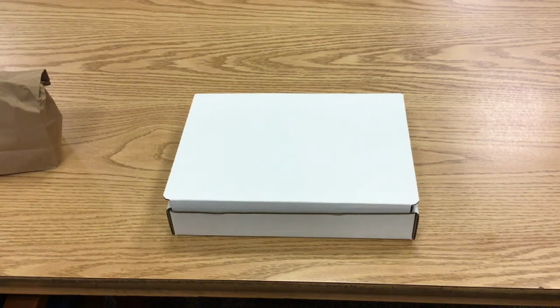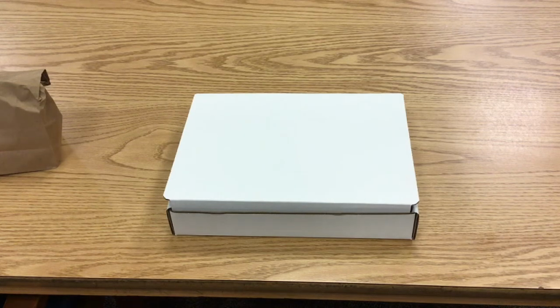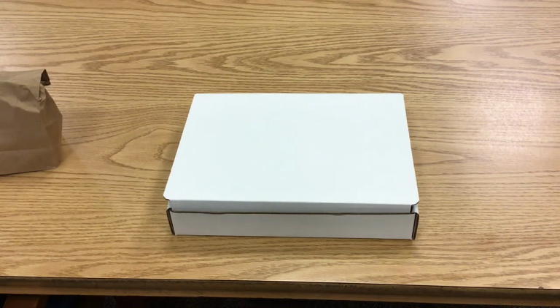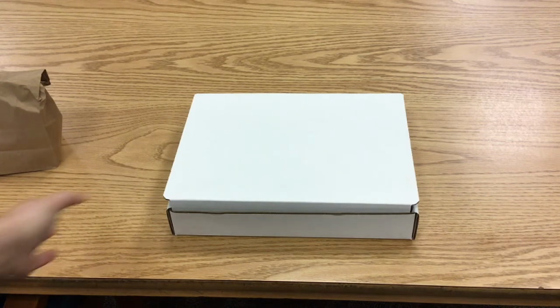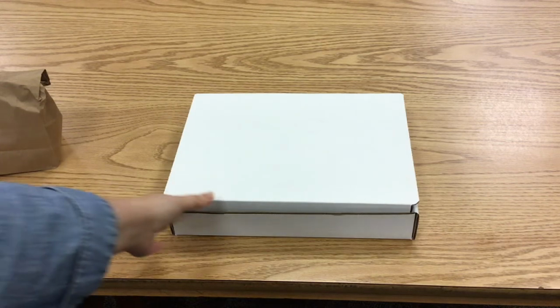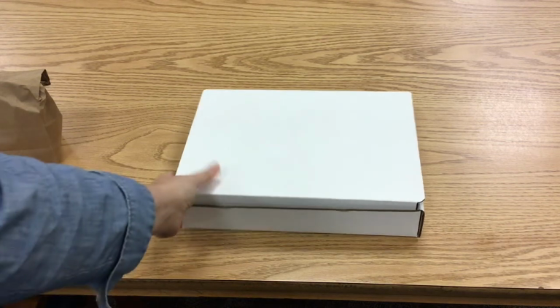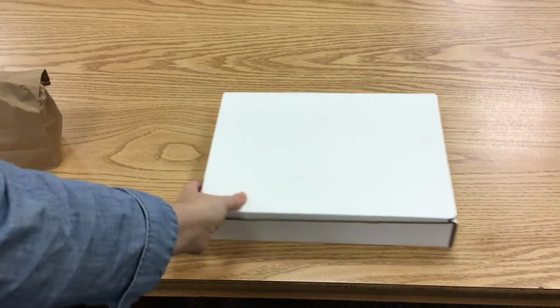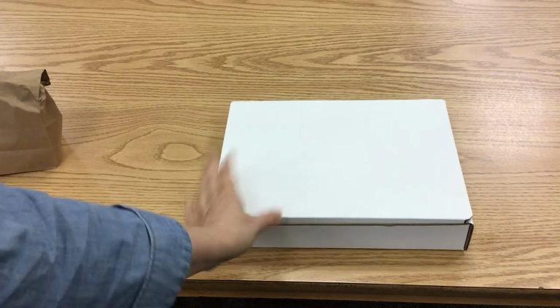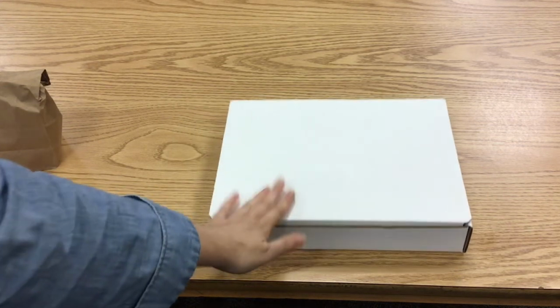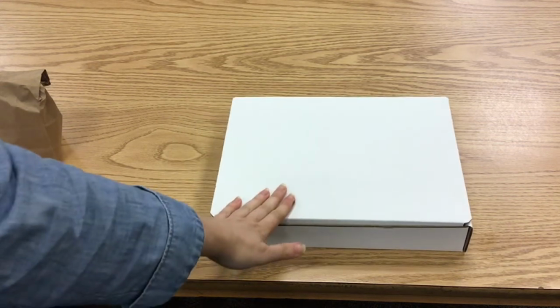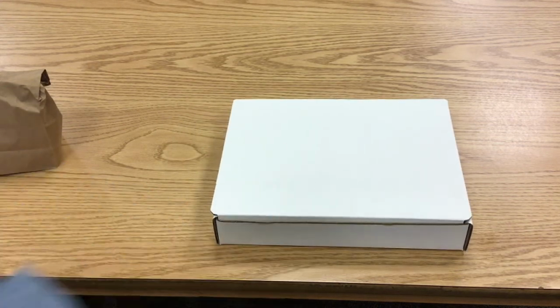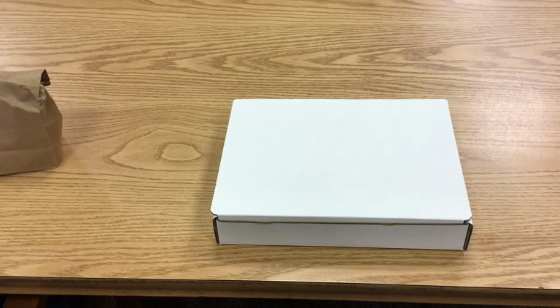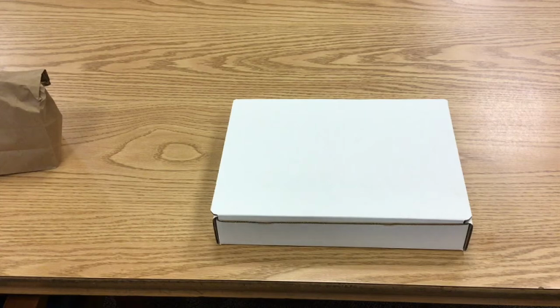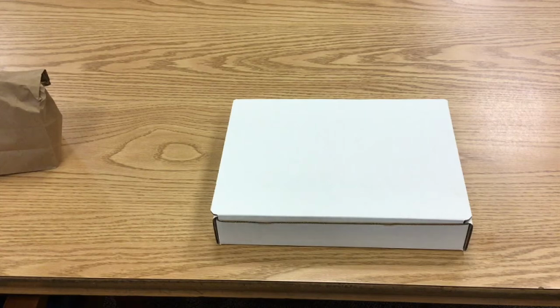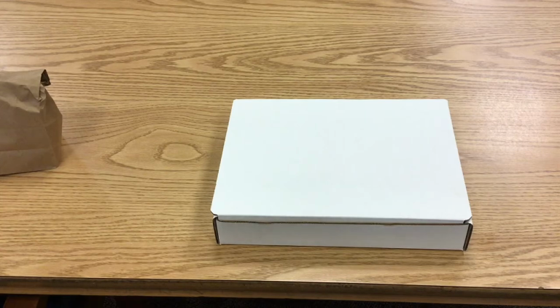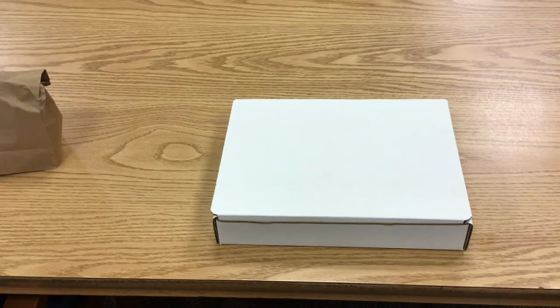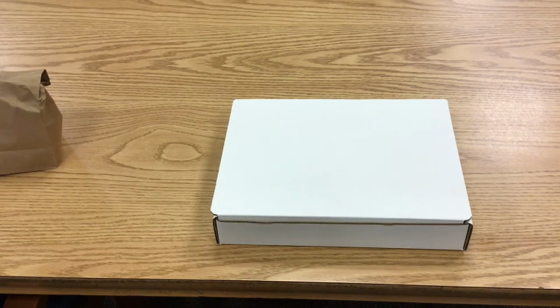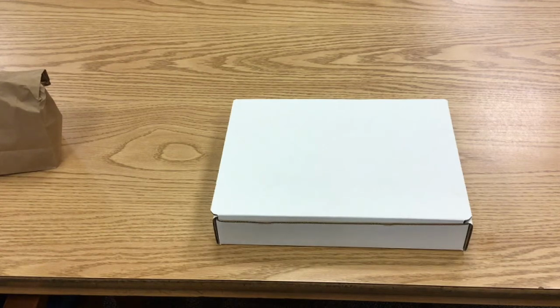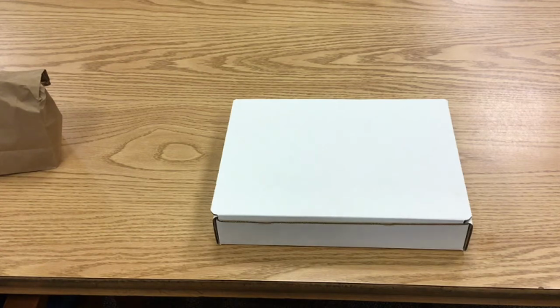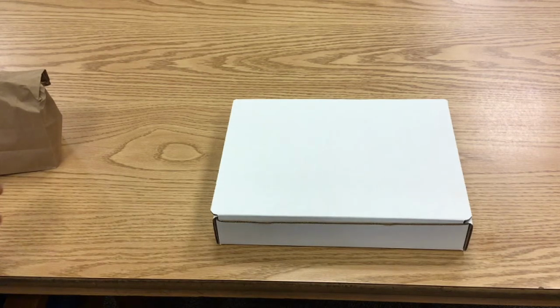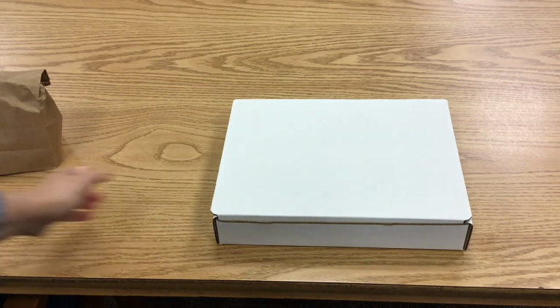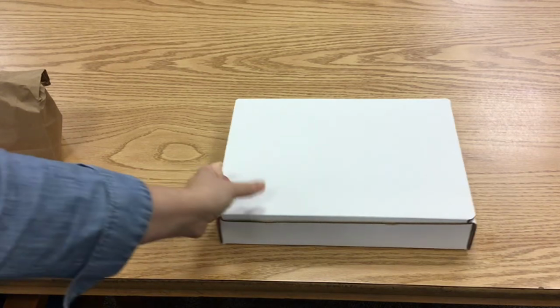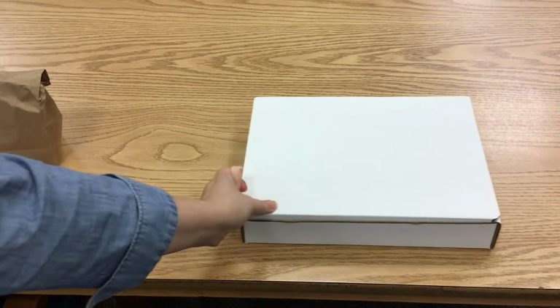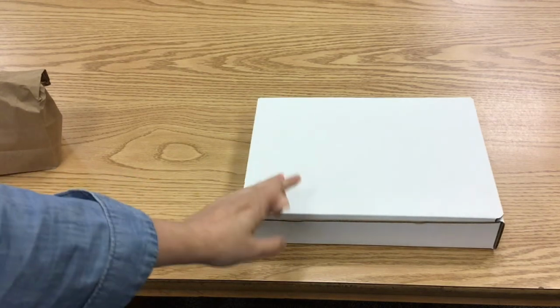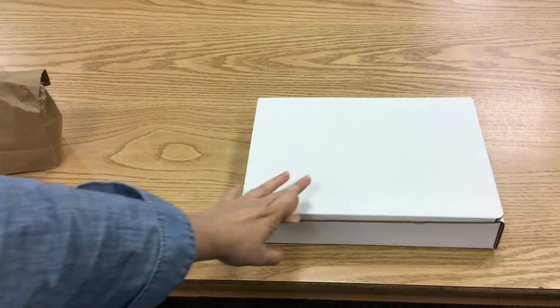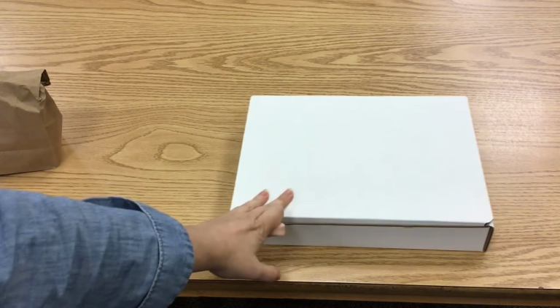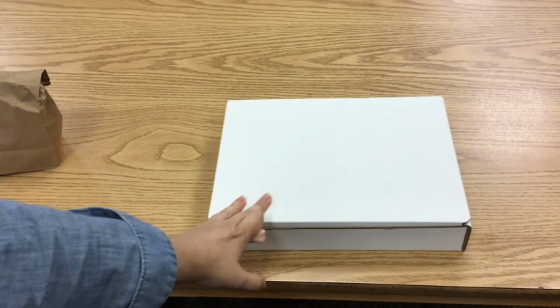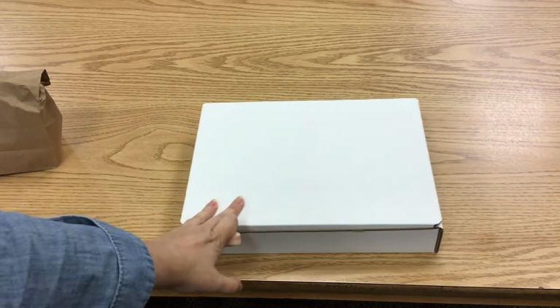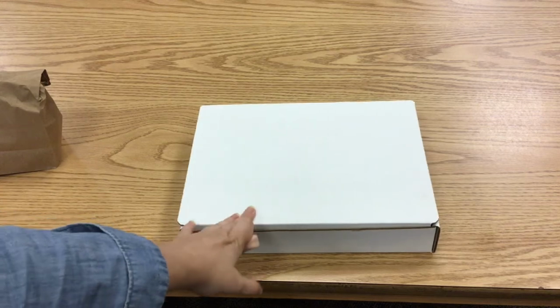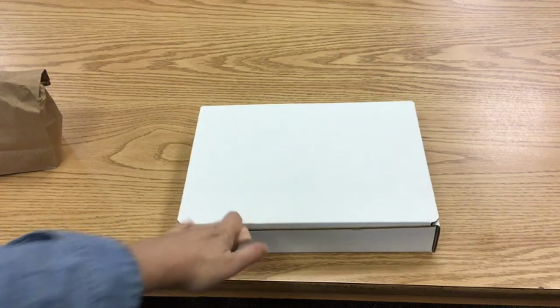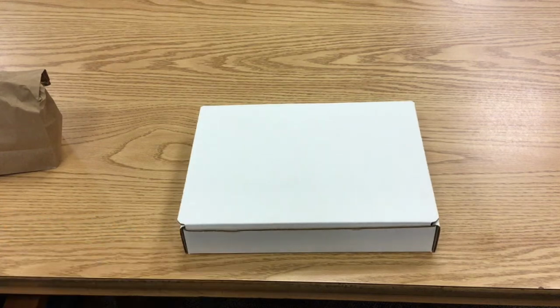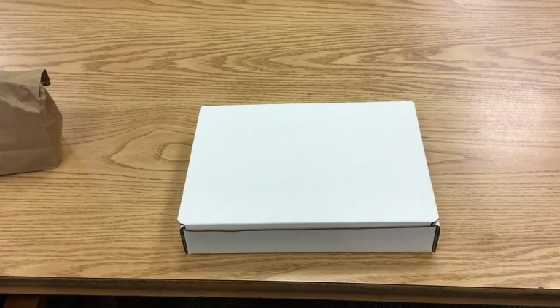Hello and welcome to your art box. You should by now have one of these glorious things in your possession. I'm just going to take a brief moment to walk through all this and tell you what you got.